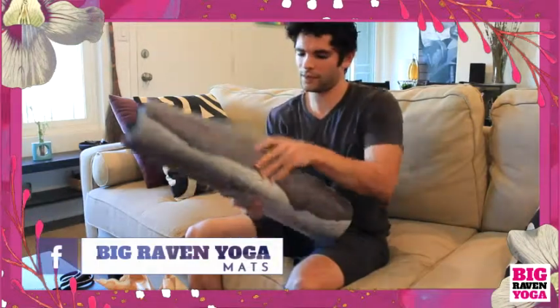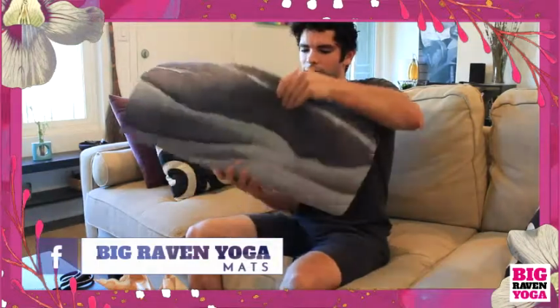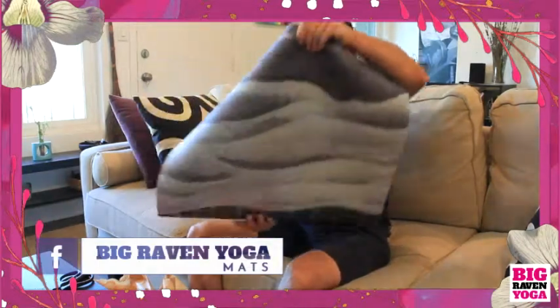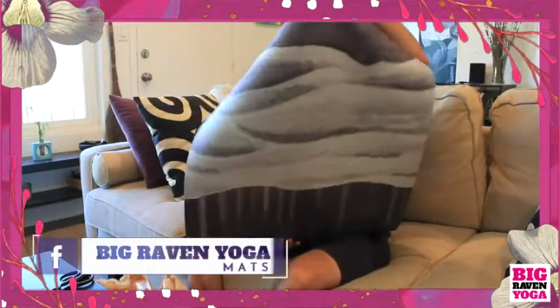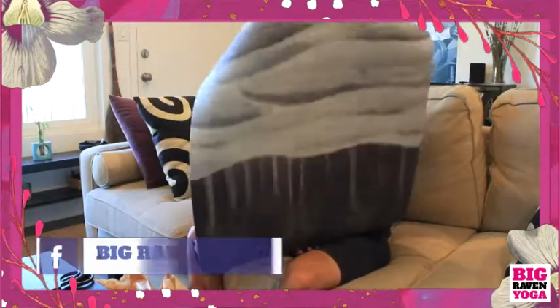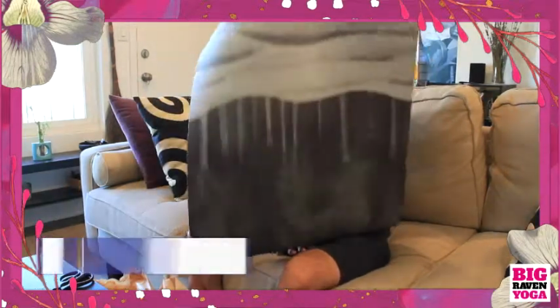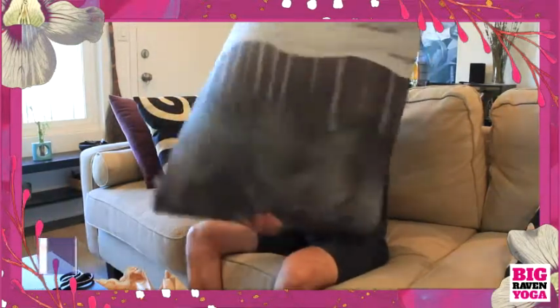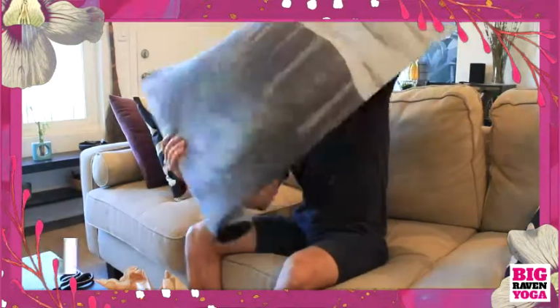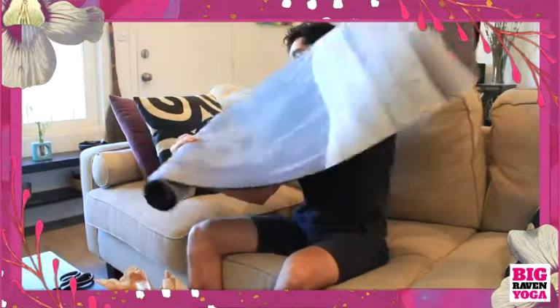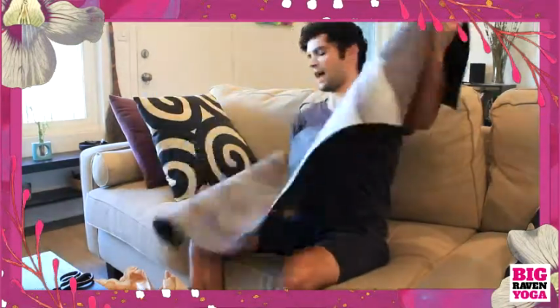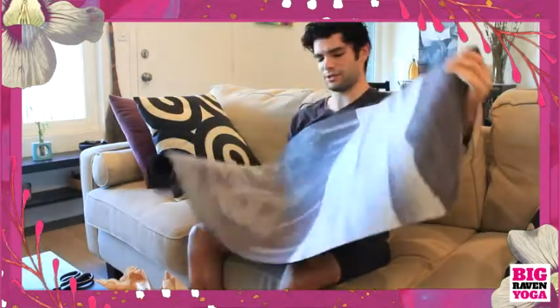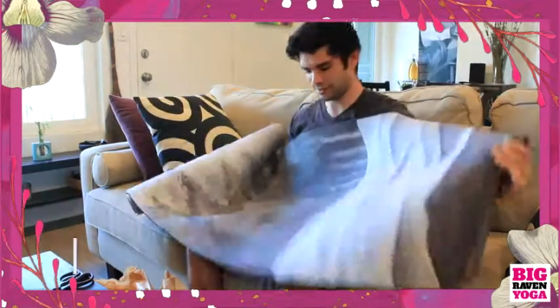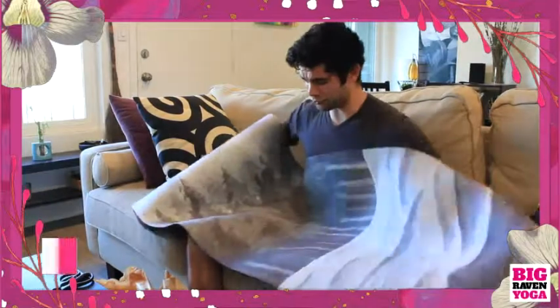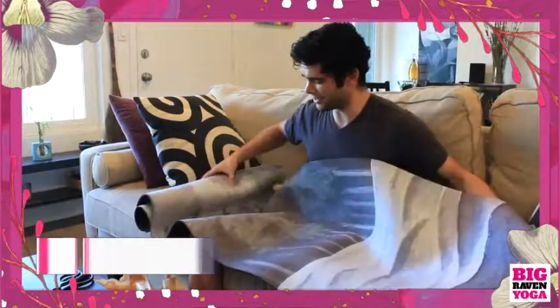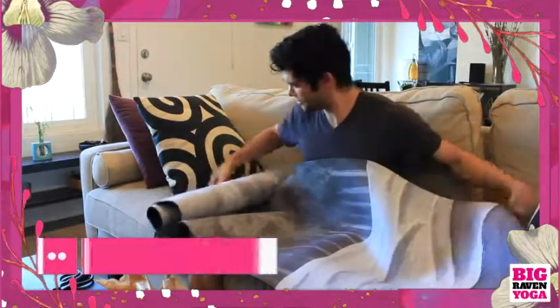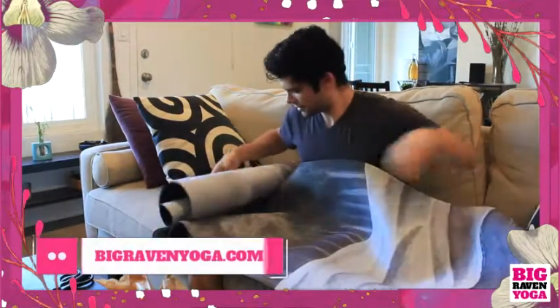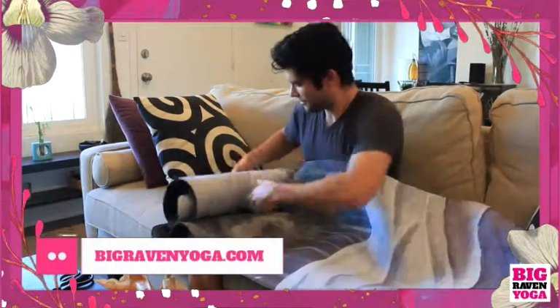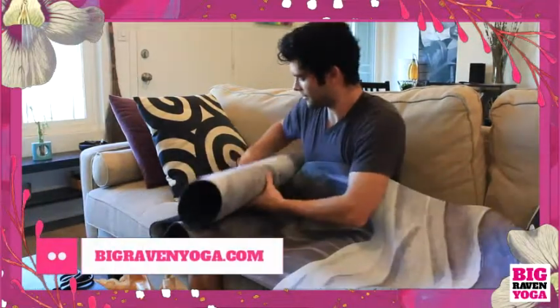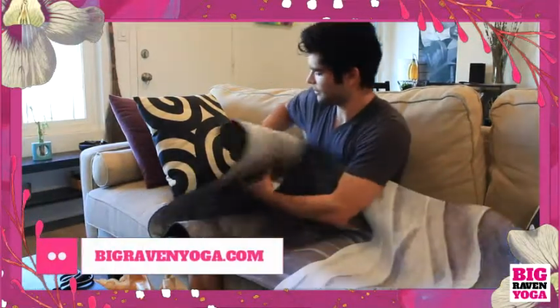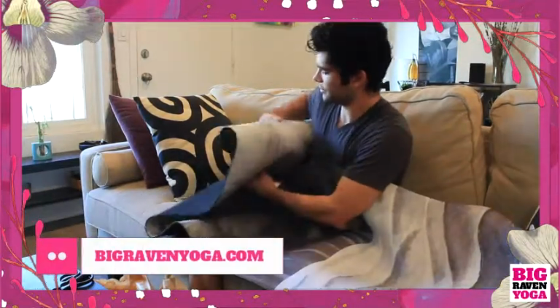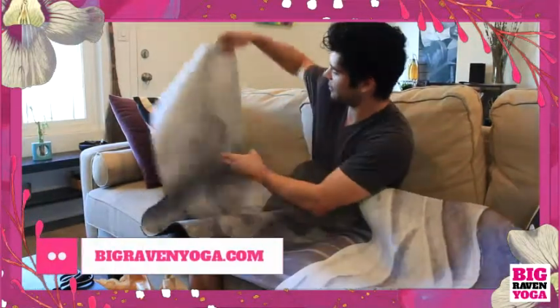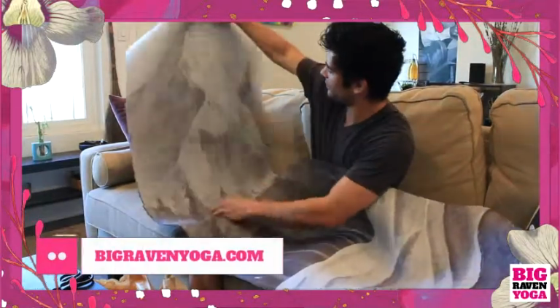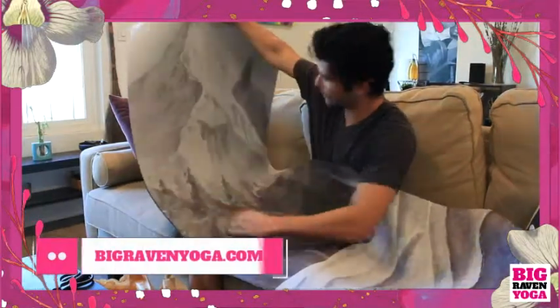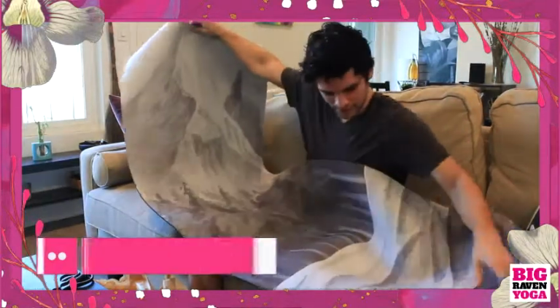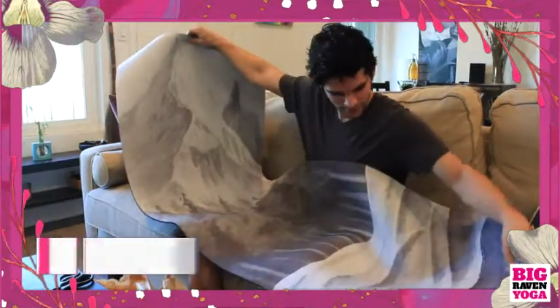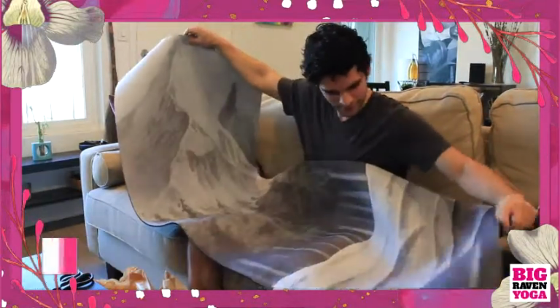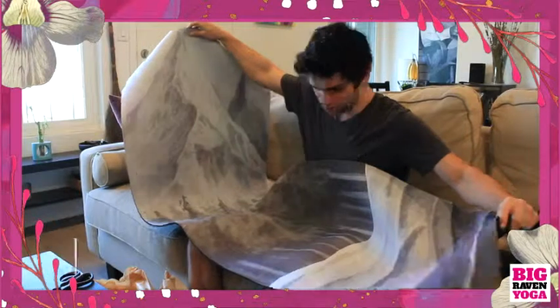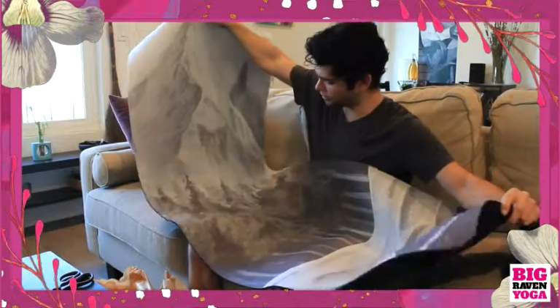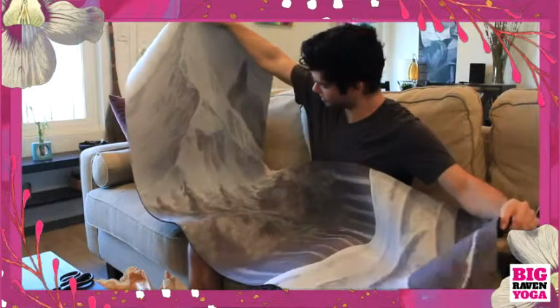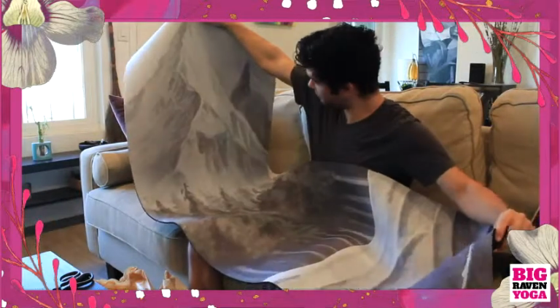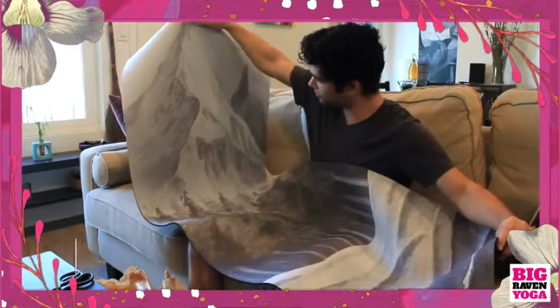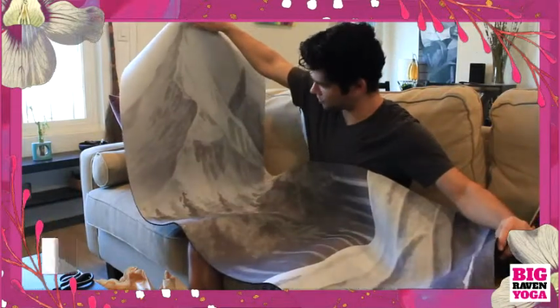Wow, this thing's really nice. I'm digging this. This was a really good choice.